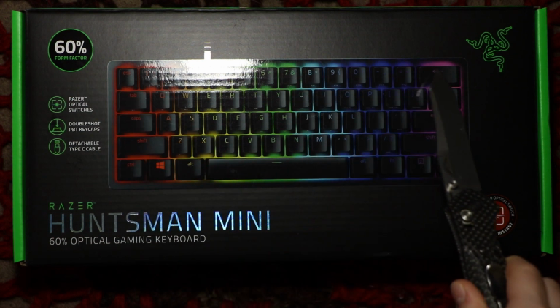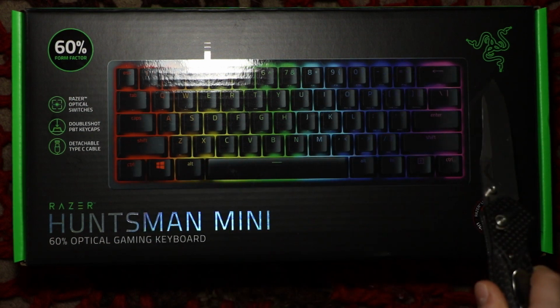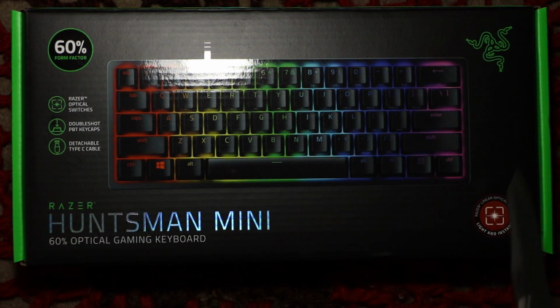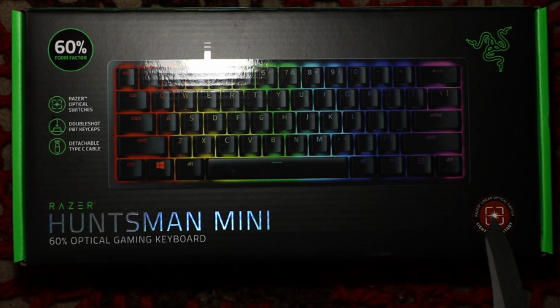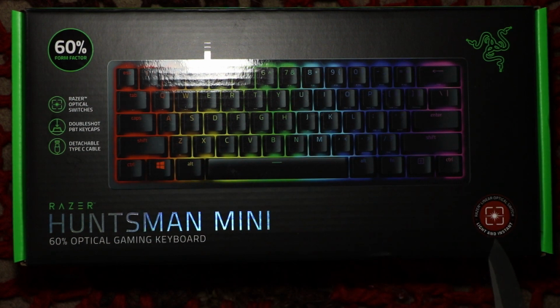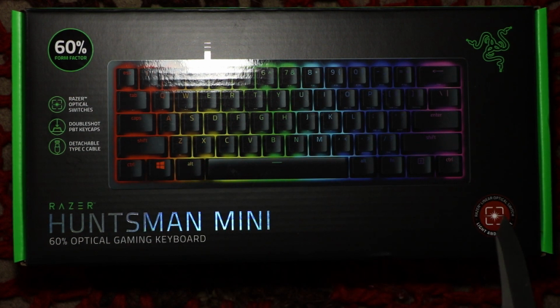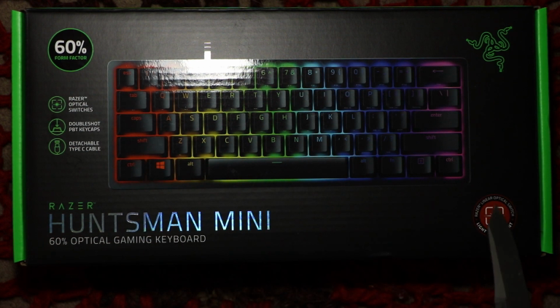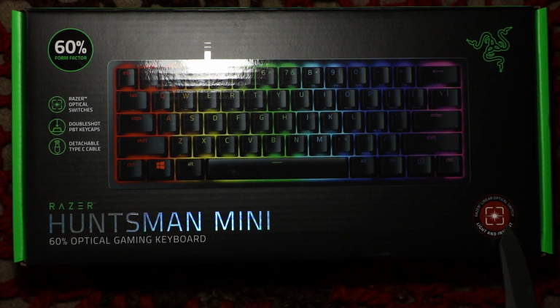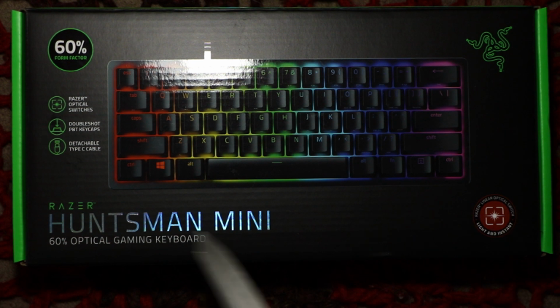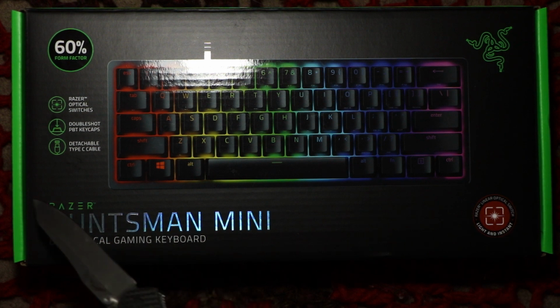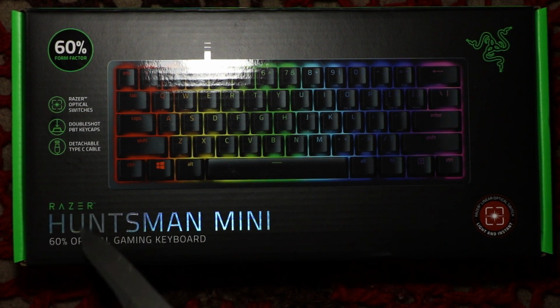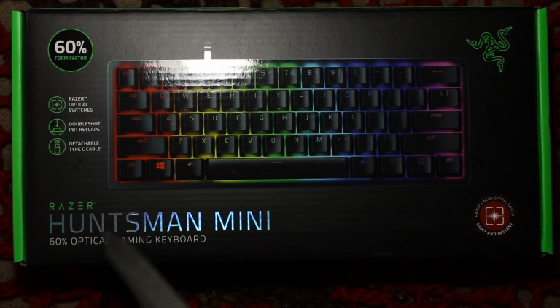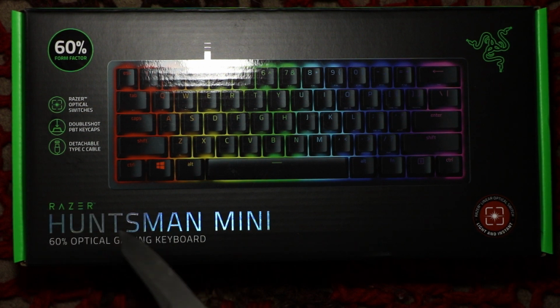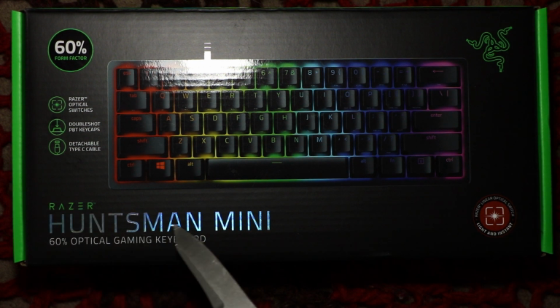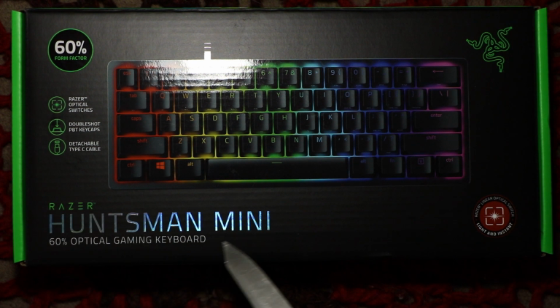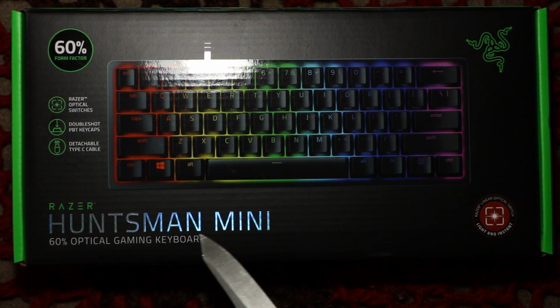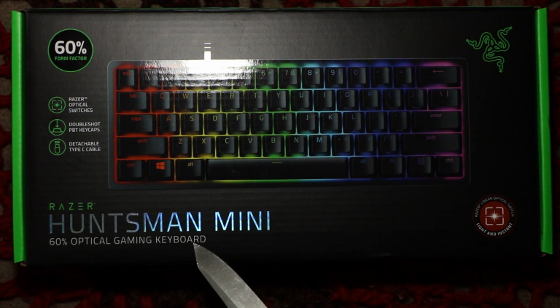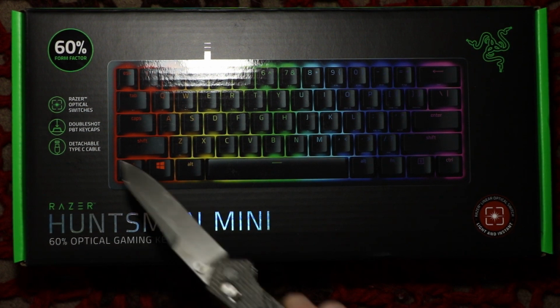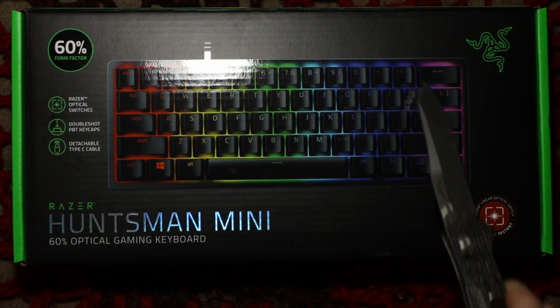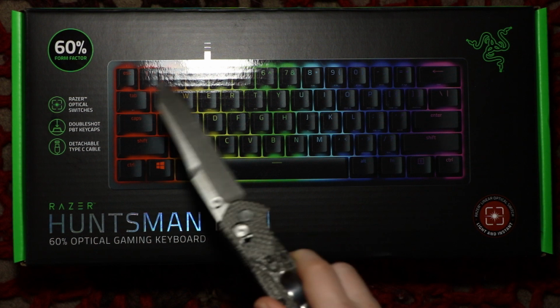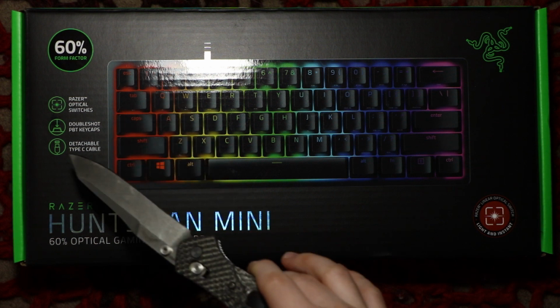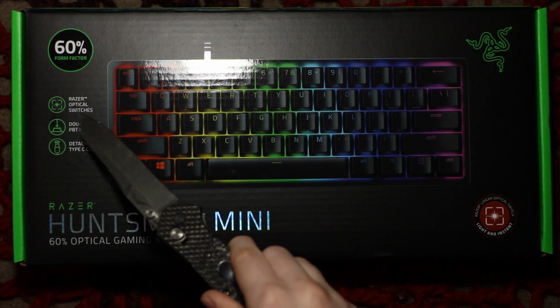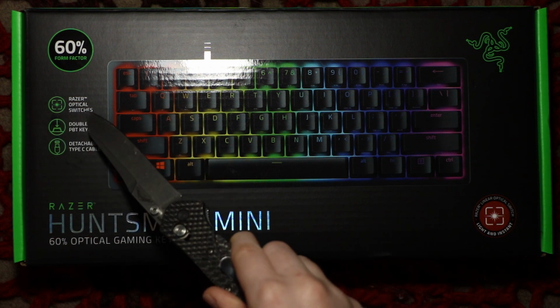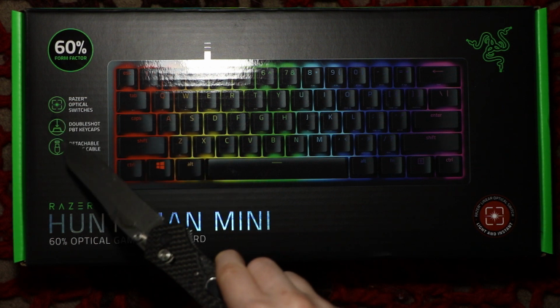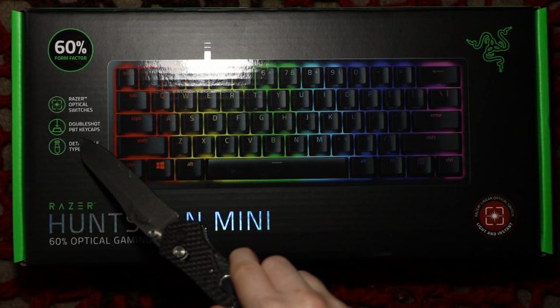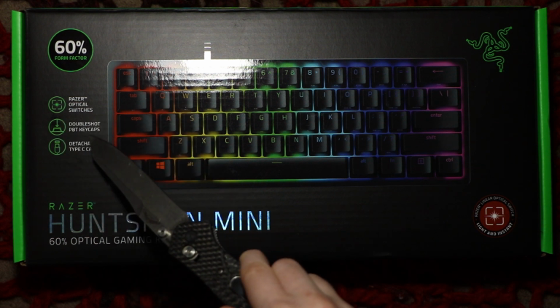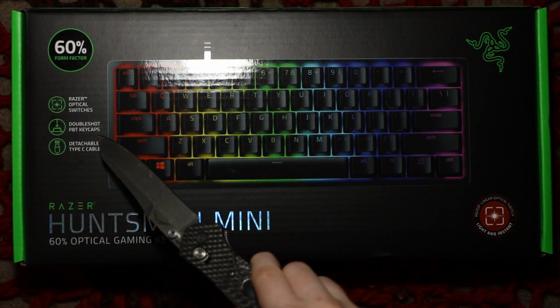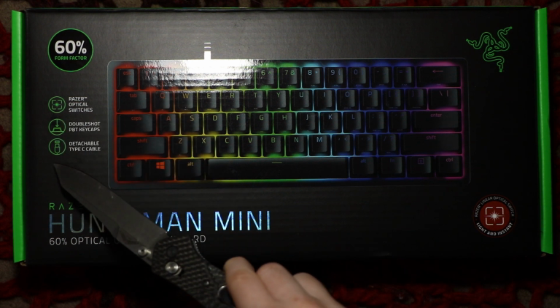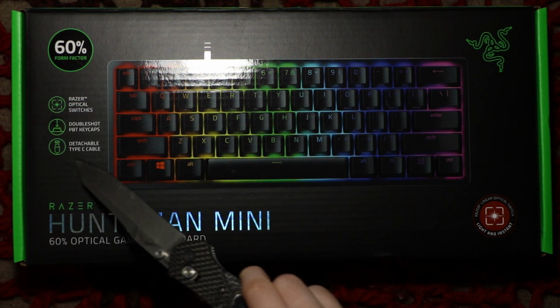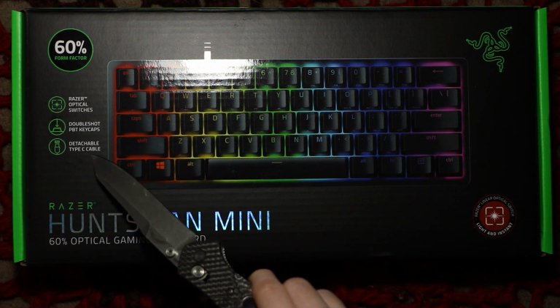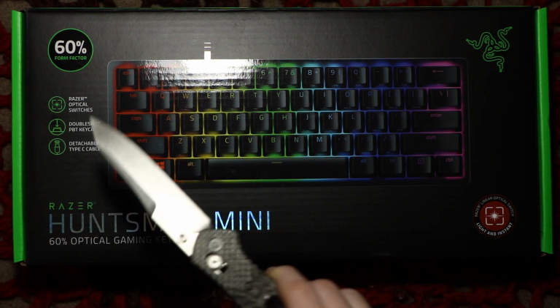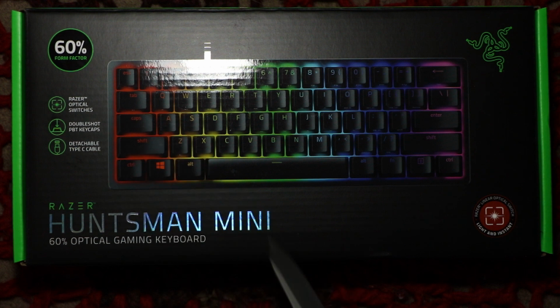nice Razer logo, letting you know that you have red linear switches — Razer Huntsman Mini, 60% optical gaming keyboard. Here's a picture of the keyboard, Razer optical switches, double shot PBT keycaps, detachable Type-C cable.